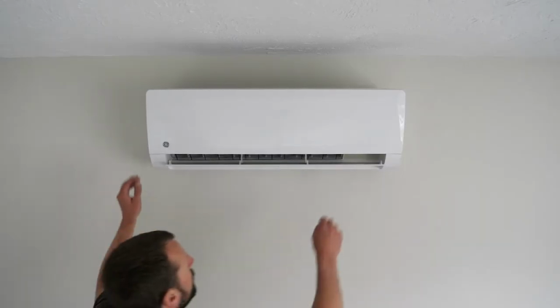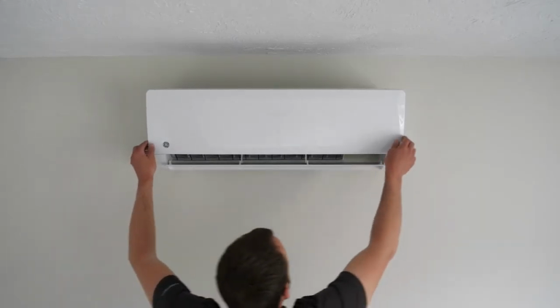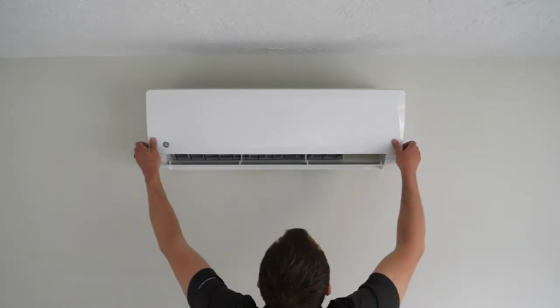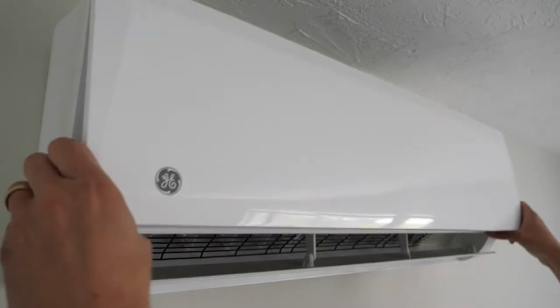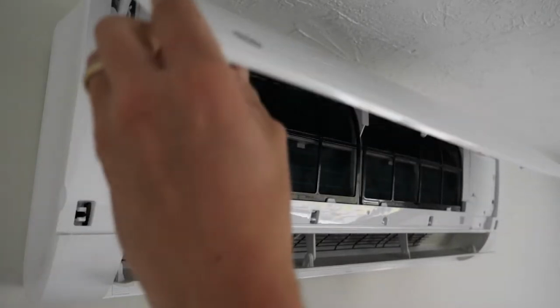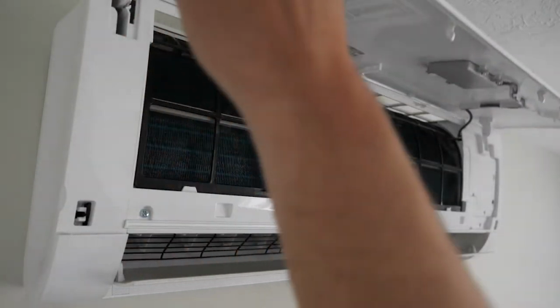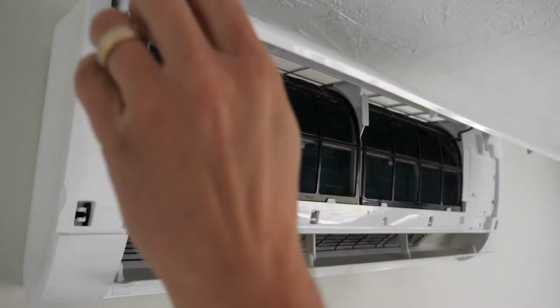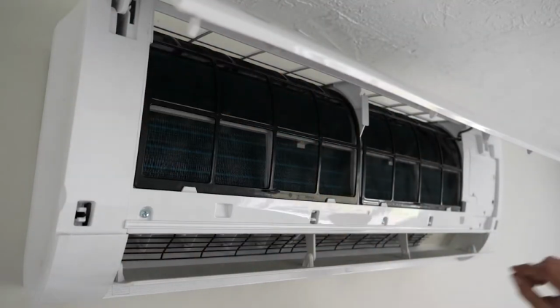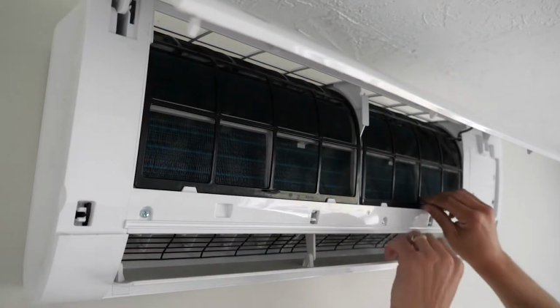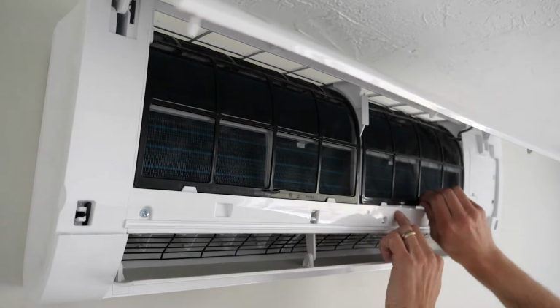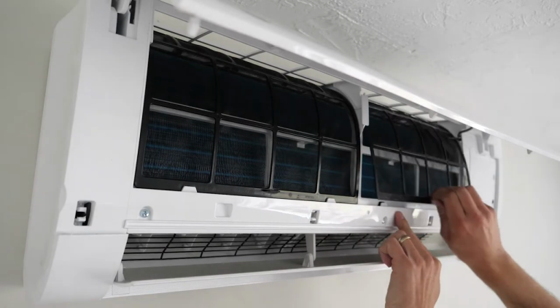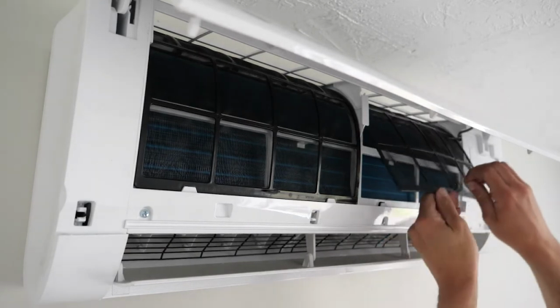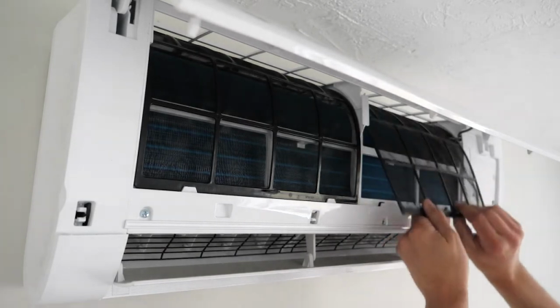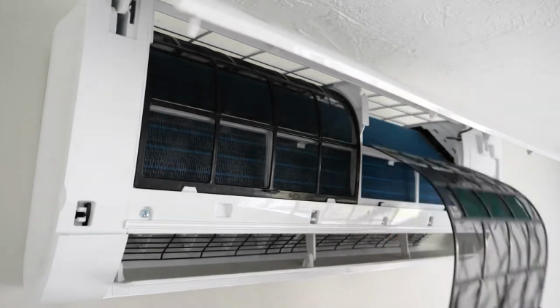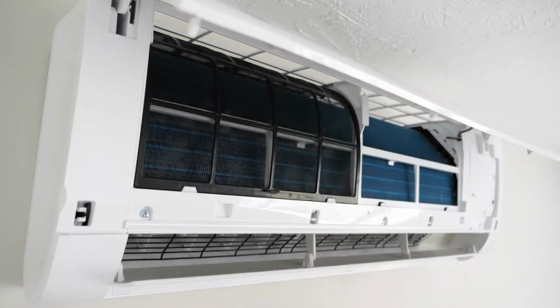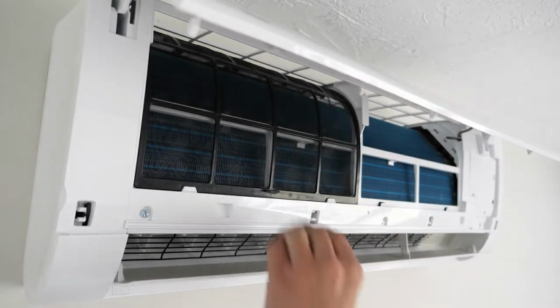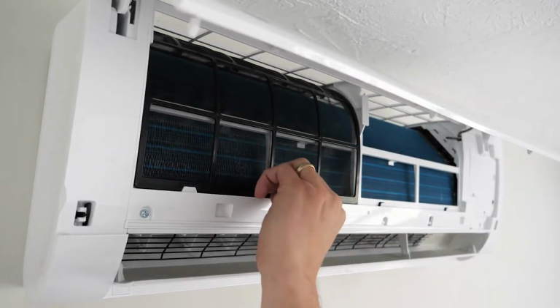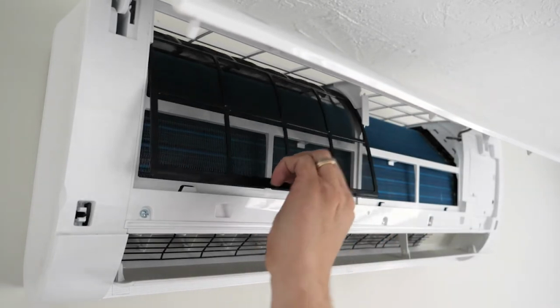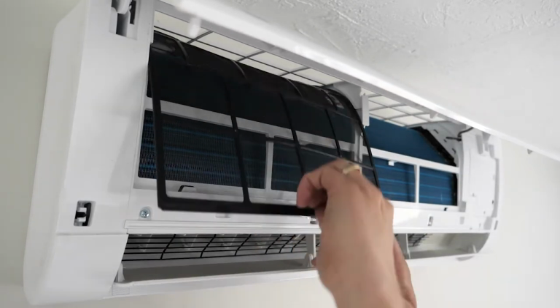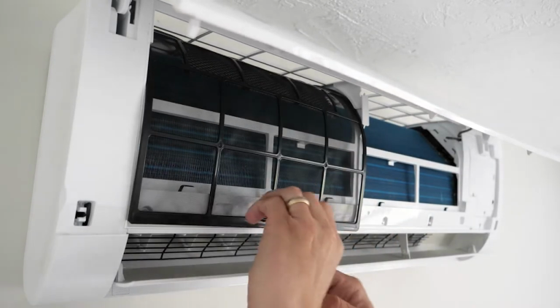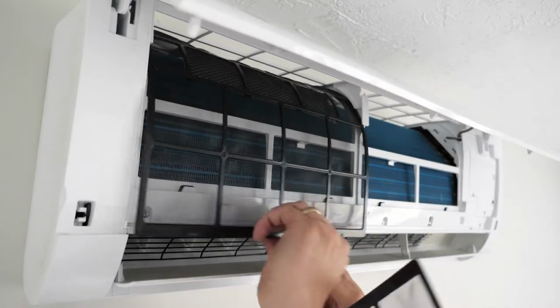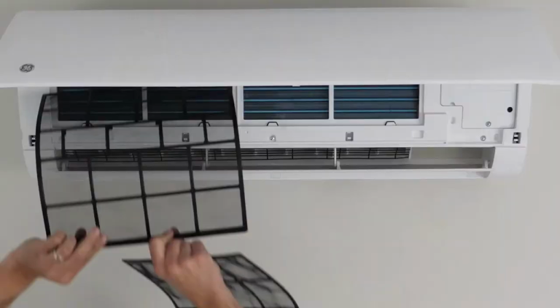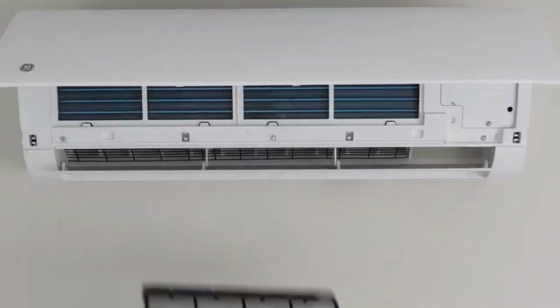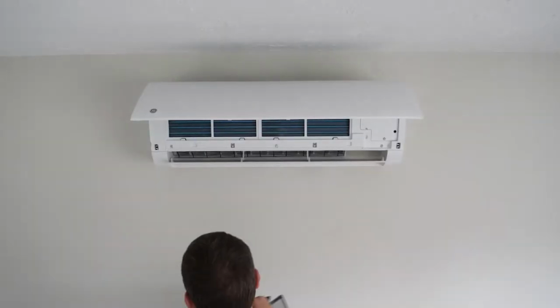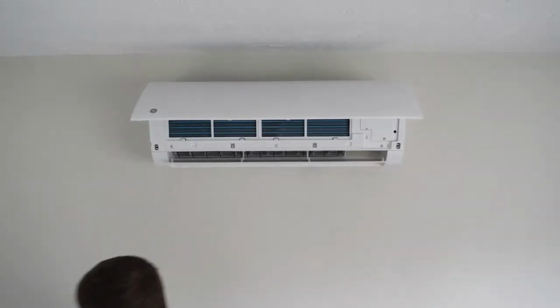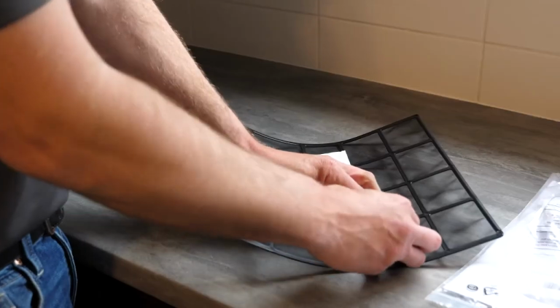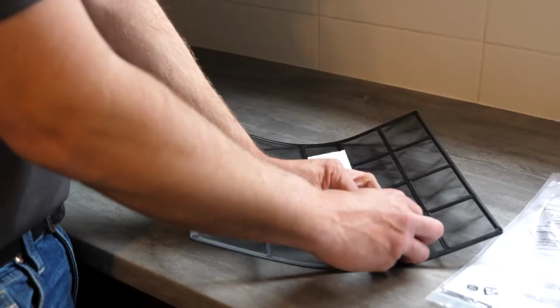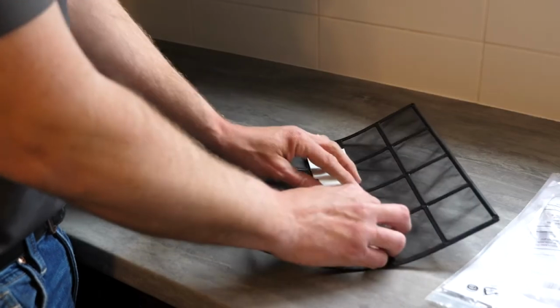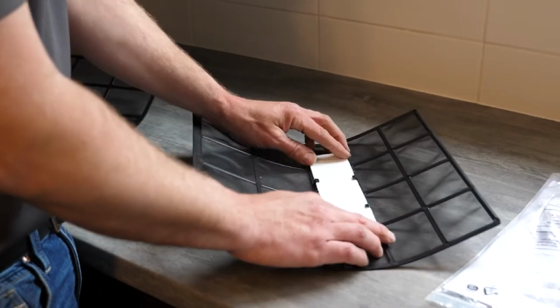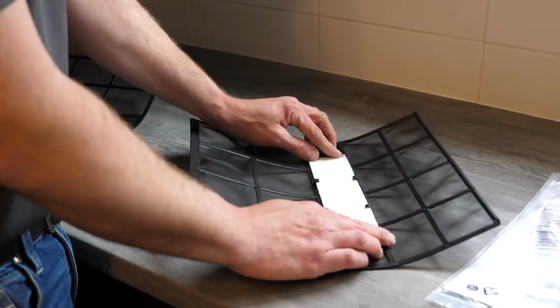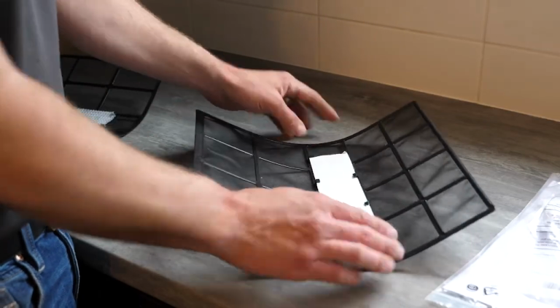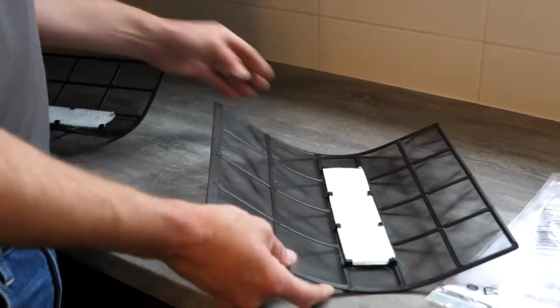To access the filters, pull gently on the sides of the machine to open the front door. Remove the filter from its retaining slot by pushing up on the black filter and pulling towards you. You'll notice these main filters do come with secondary accessory filters, which can be replaced.